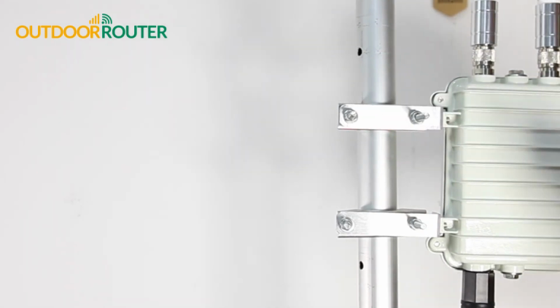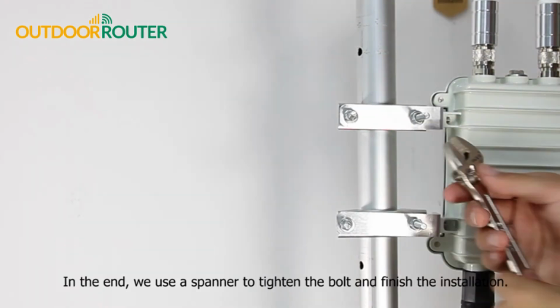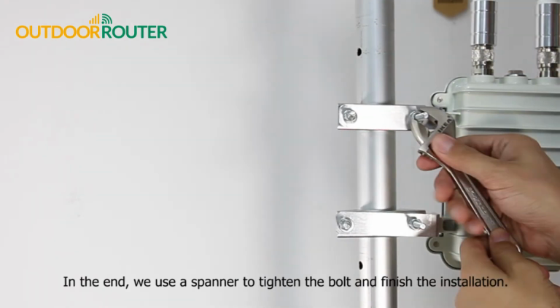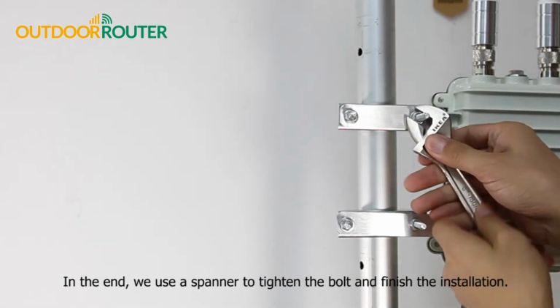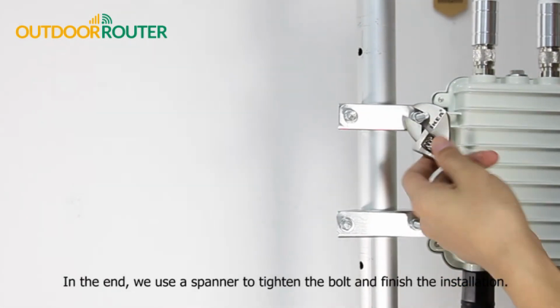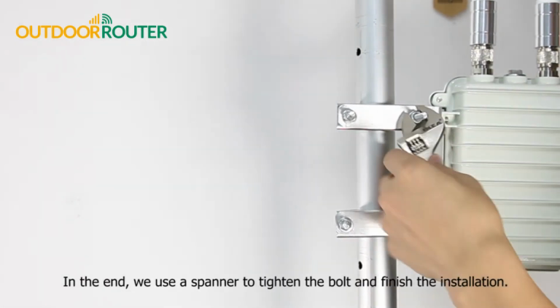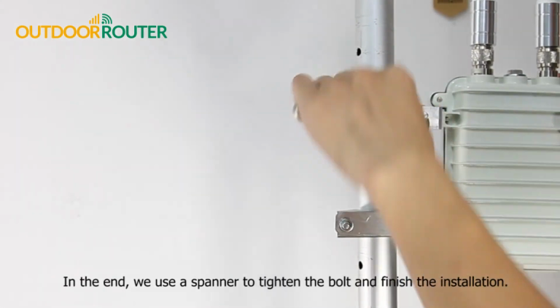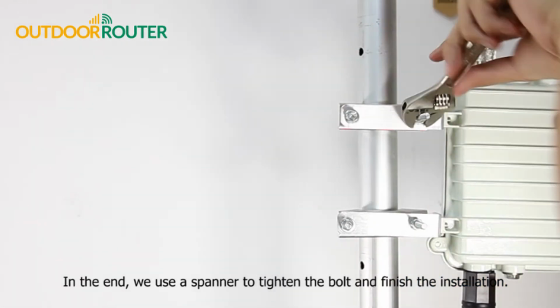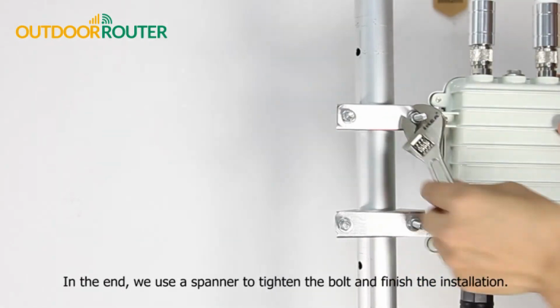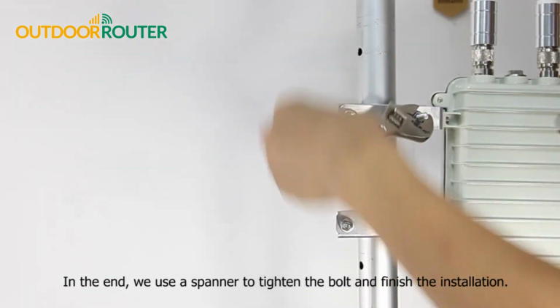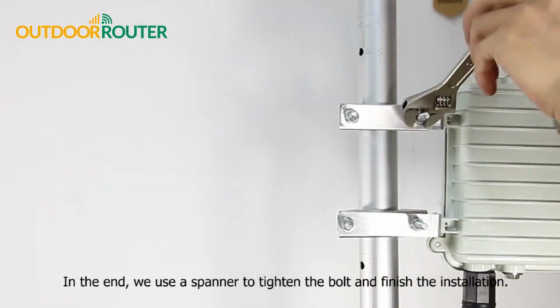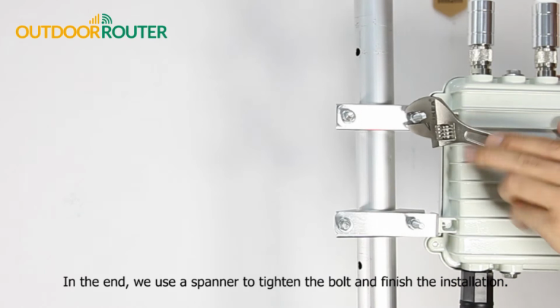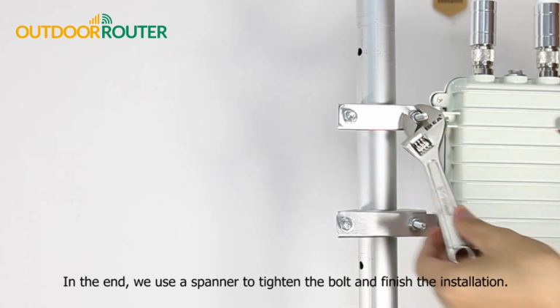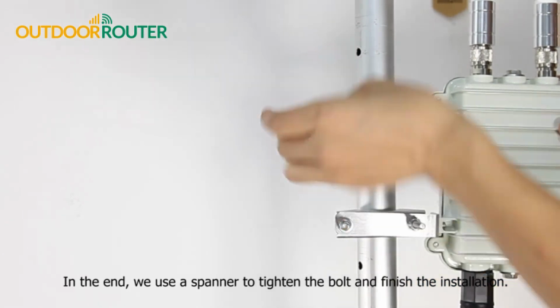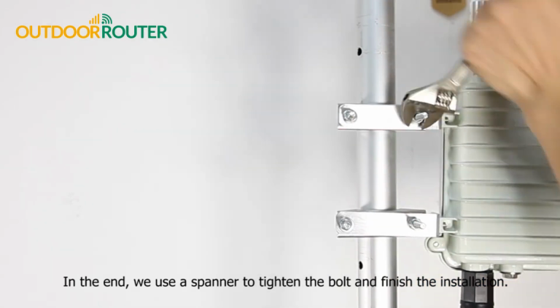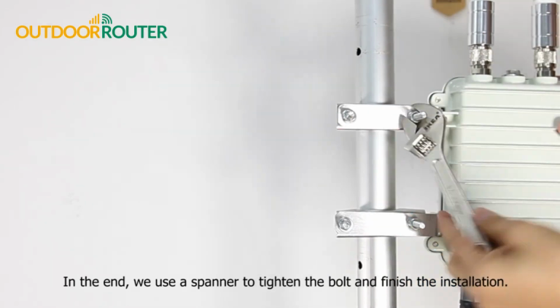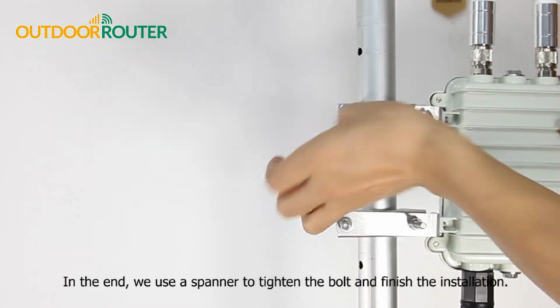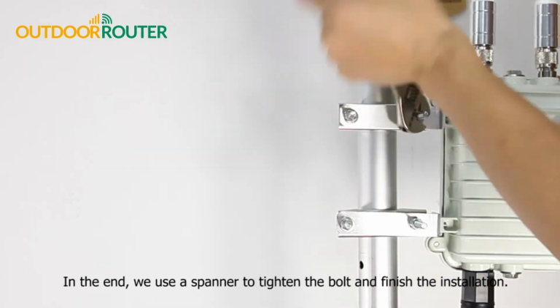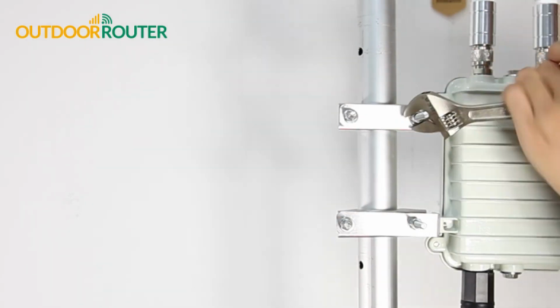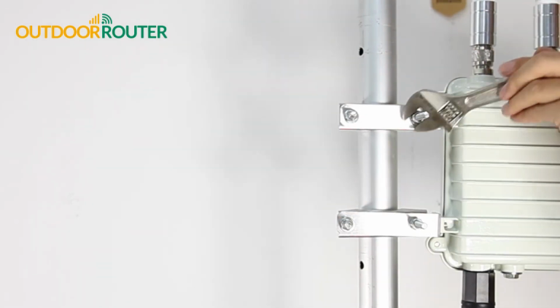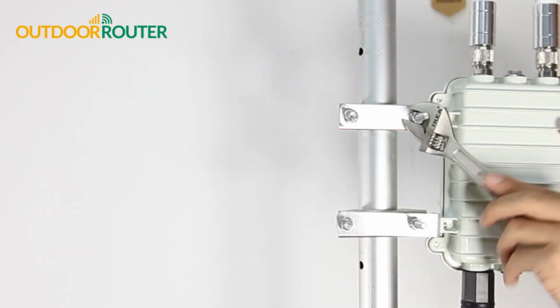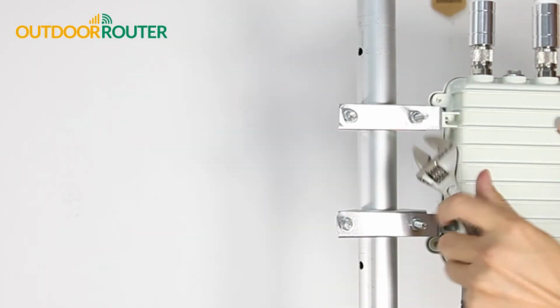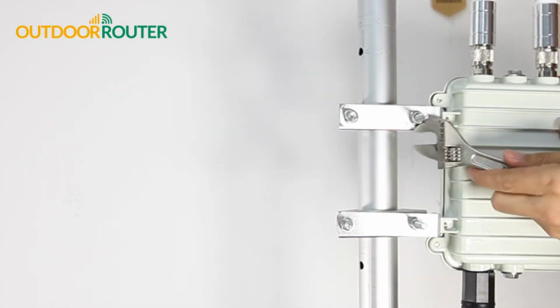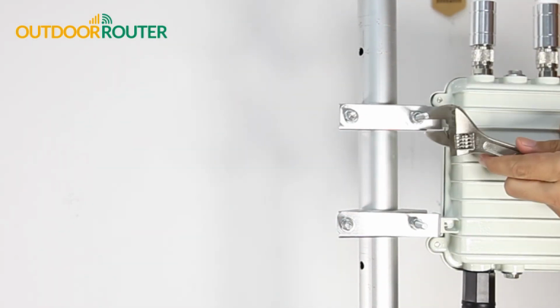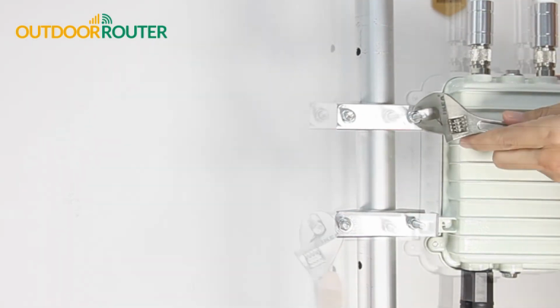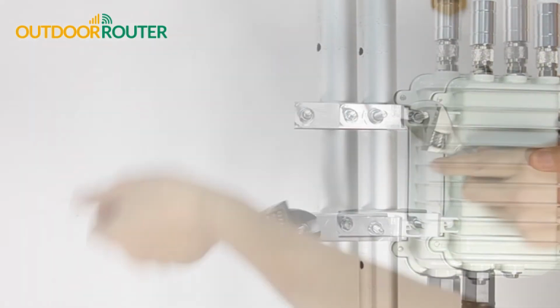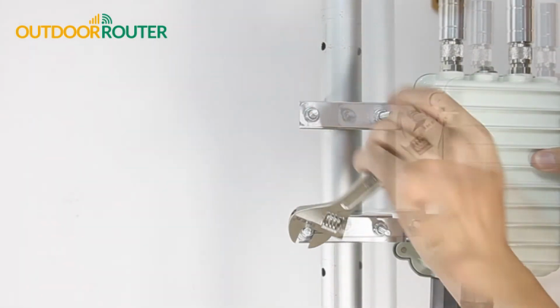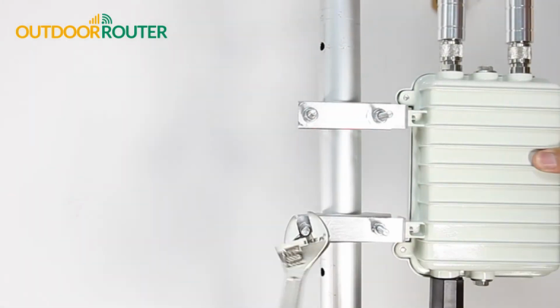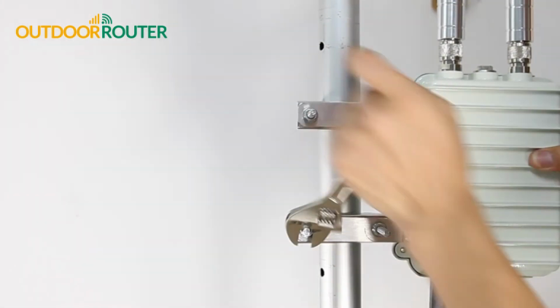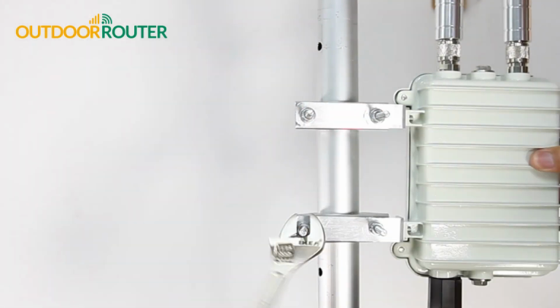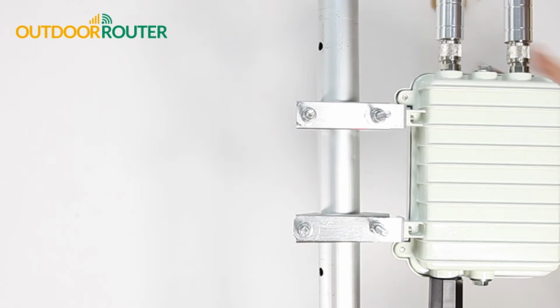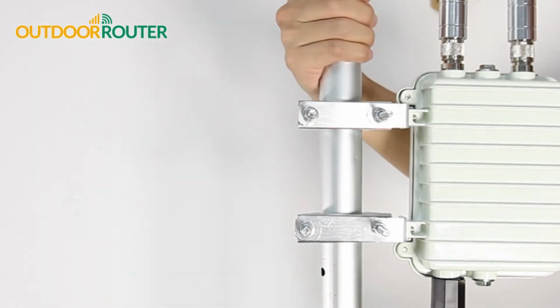Finally, use a spanner to tighten the bolt and finish the installation.